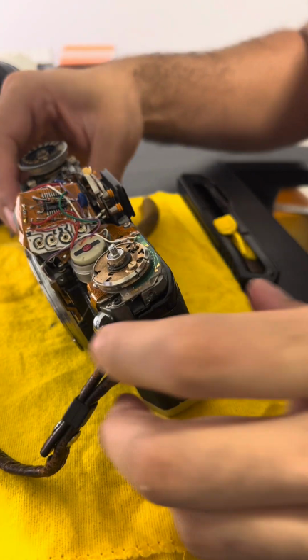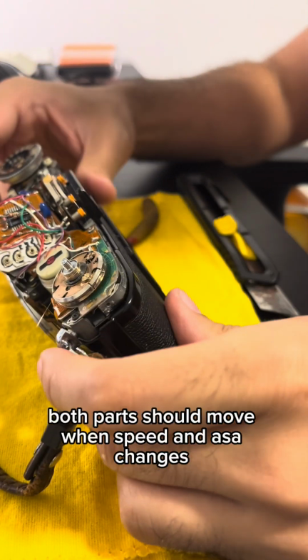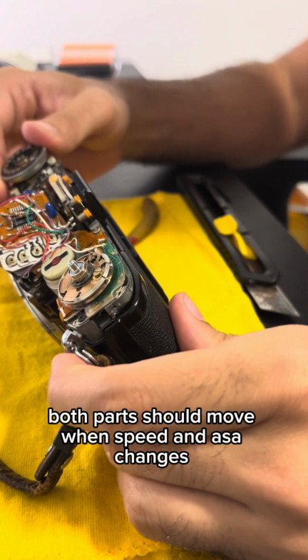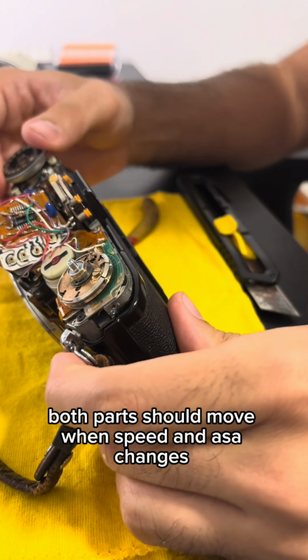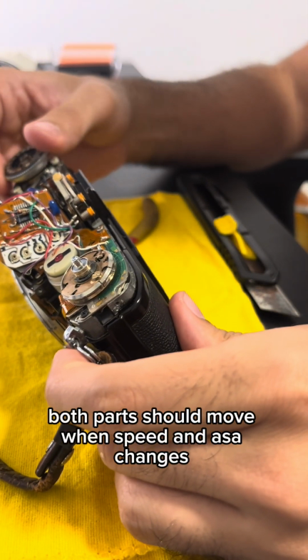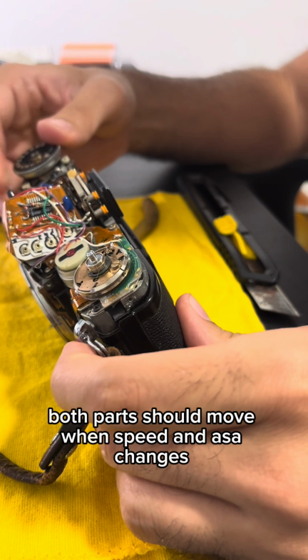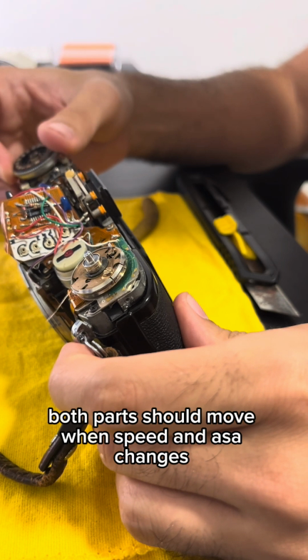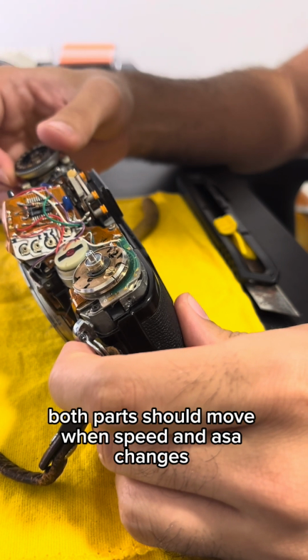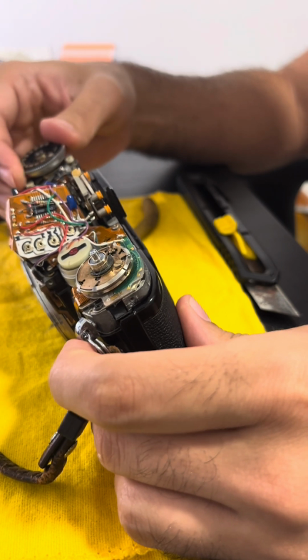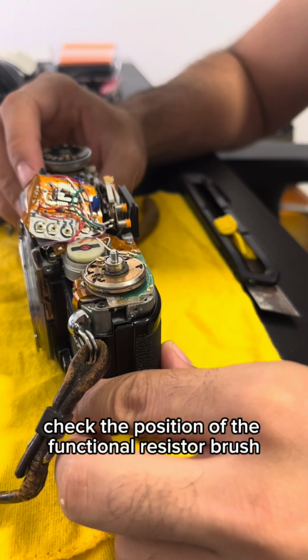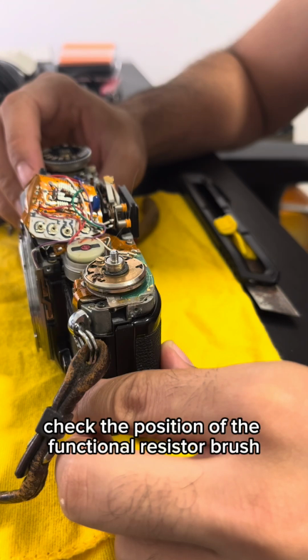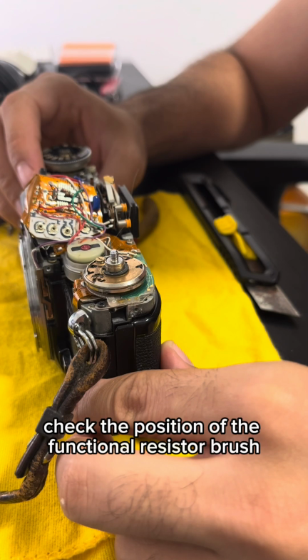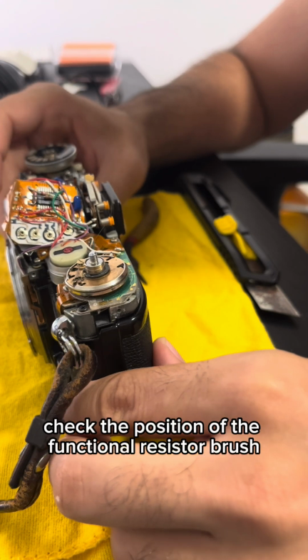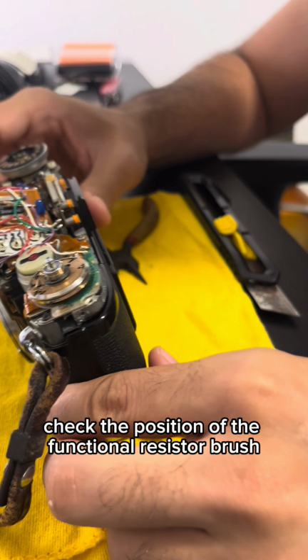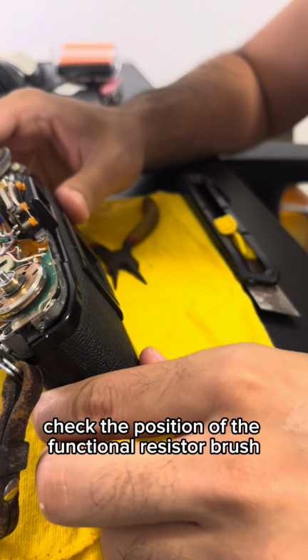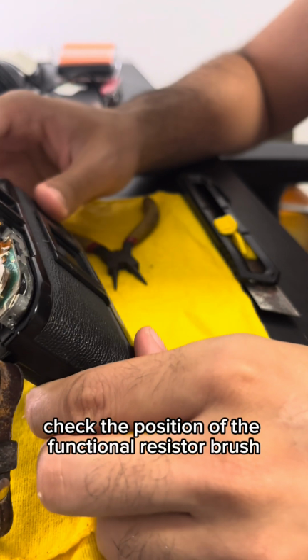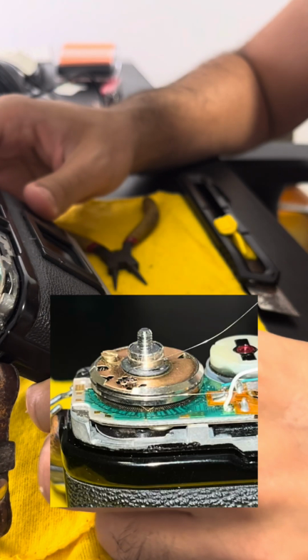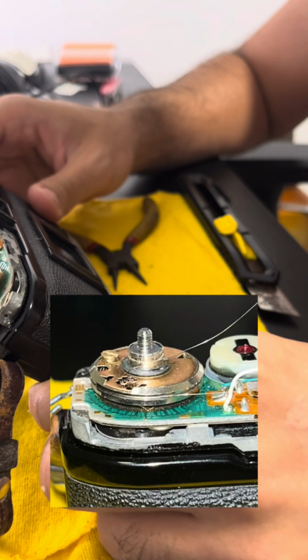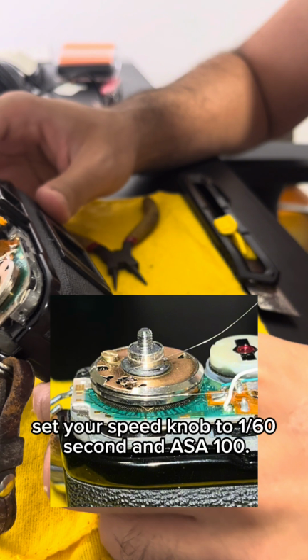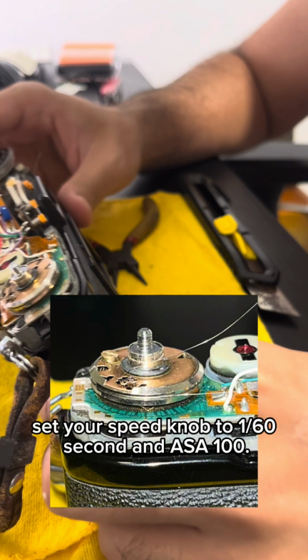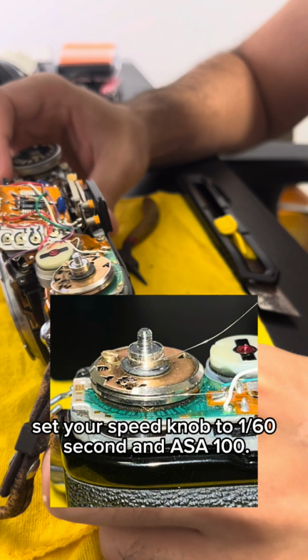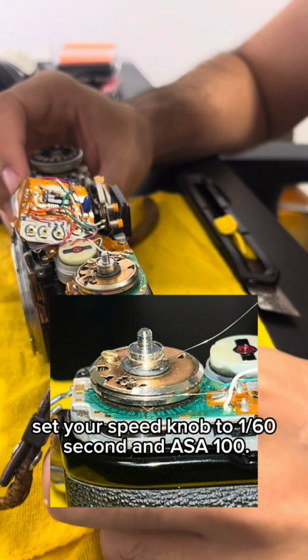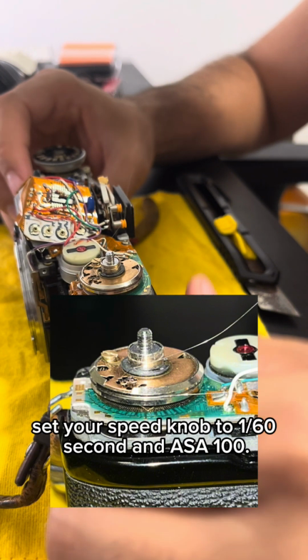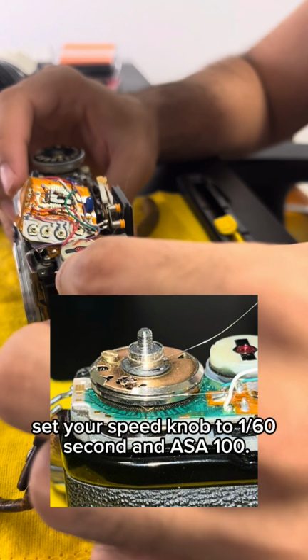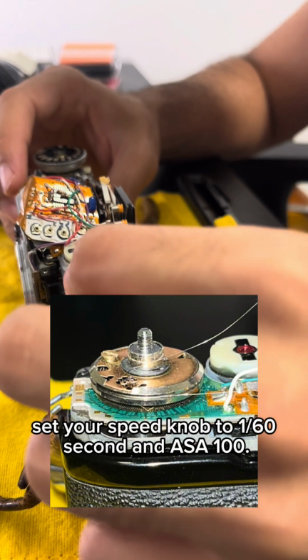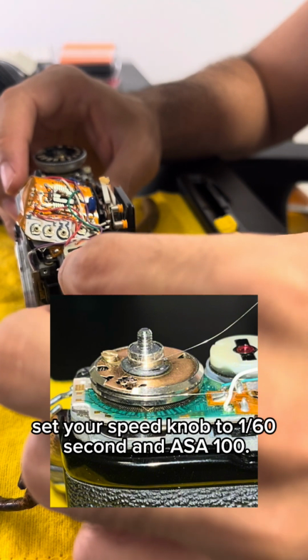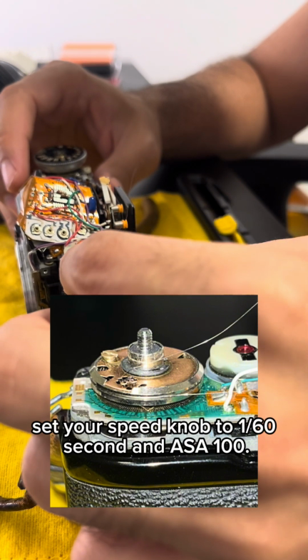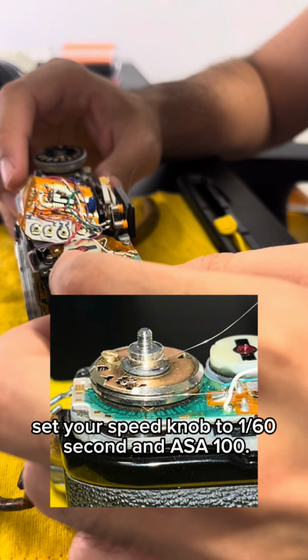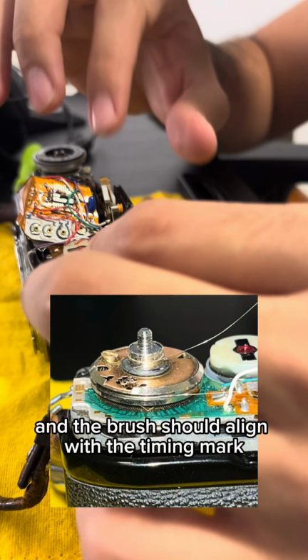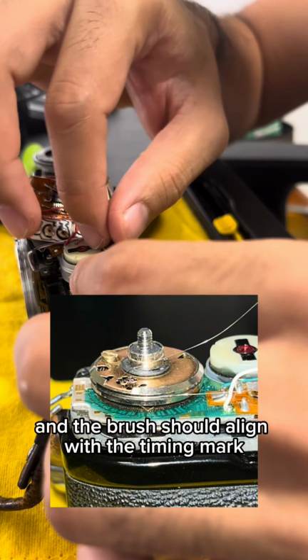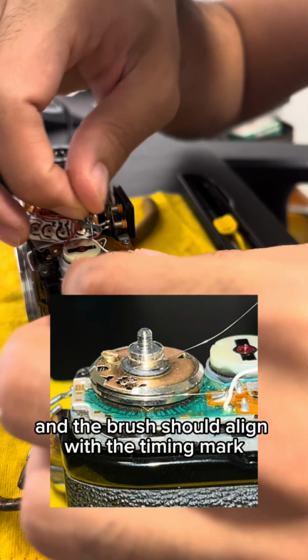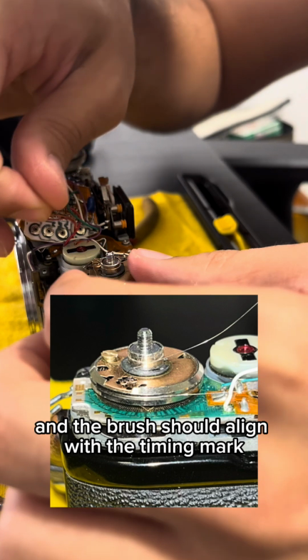Both parts should move when speed and ASA changes. Check the position of the functional resistor brush. Set your speed knob to 1/60th second and ASA 100, and the brush should align with the timing mark.